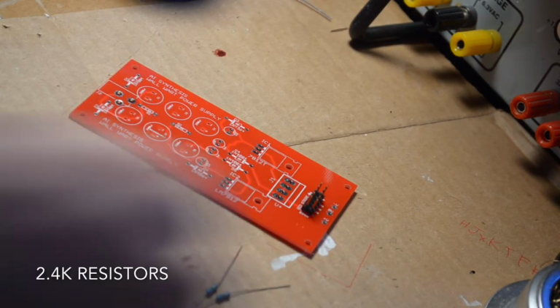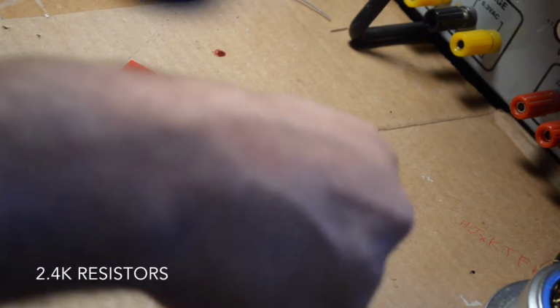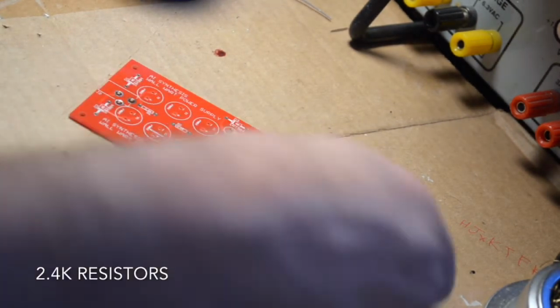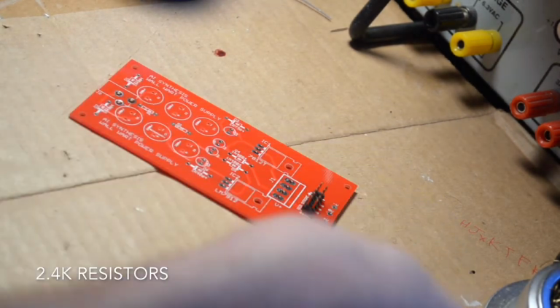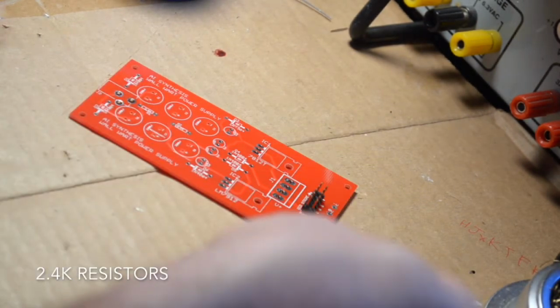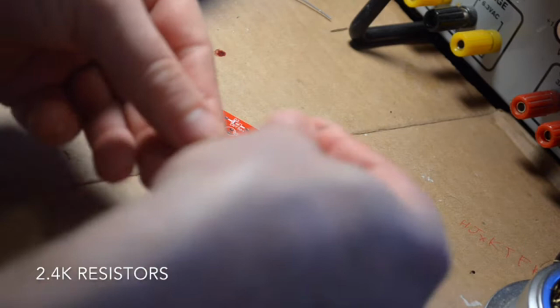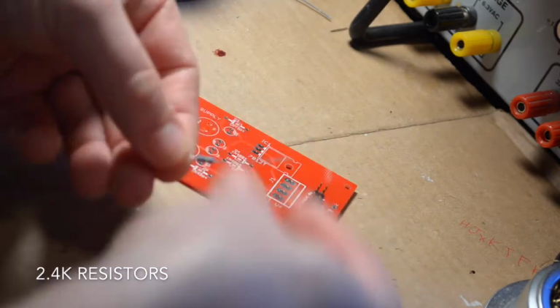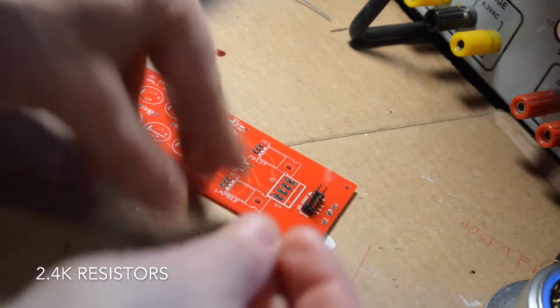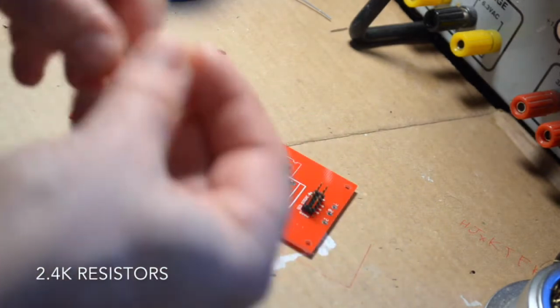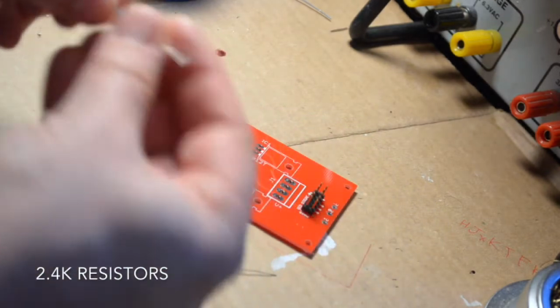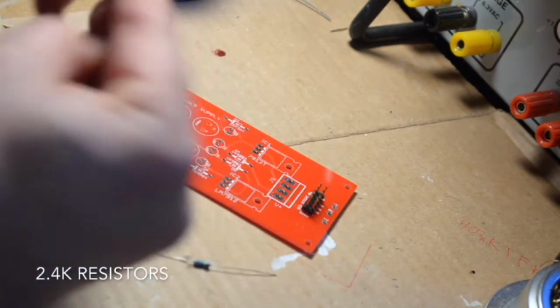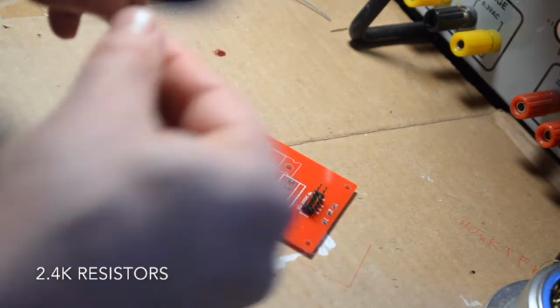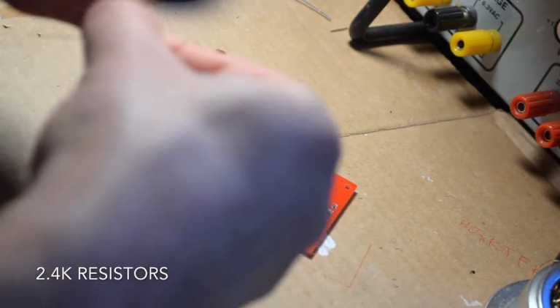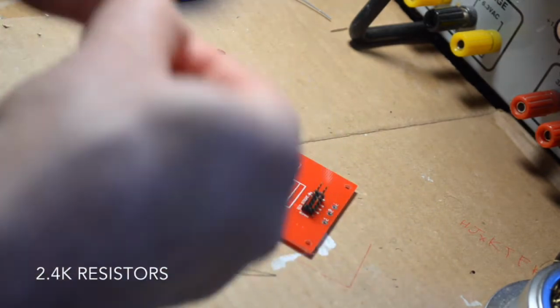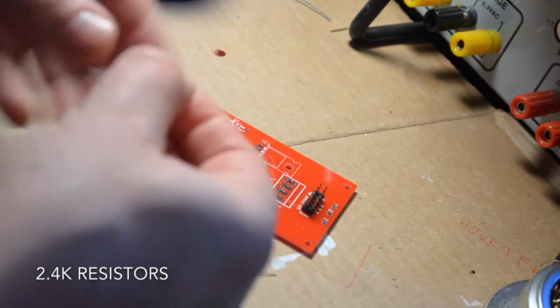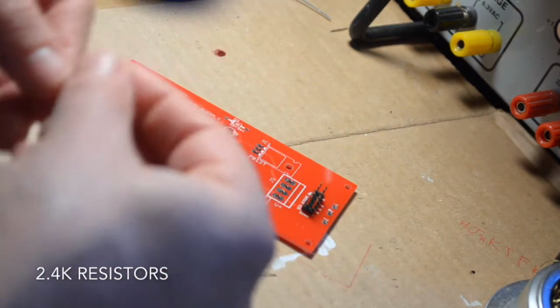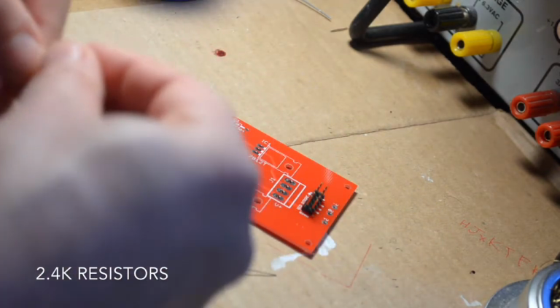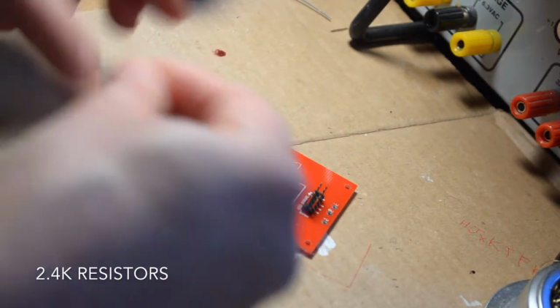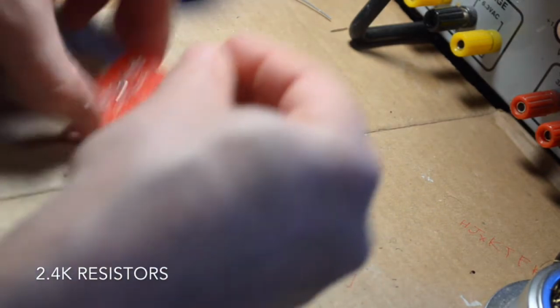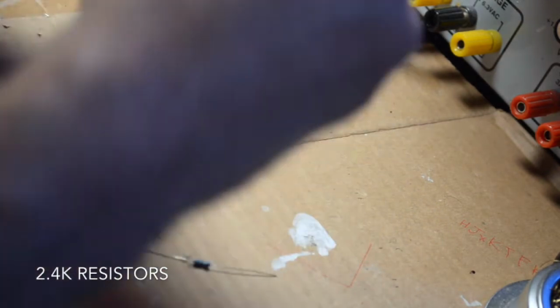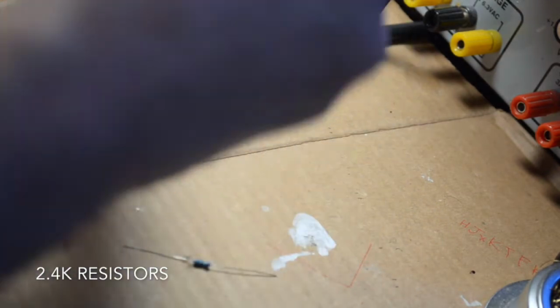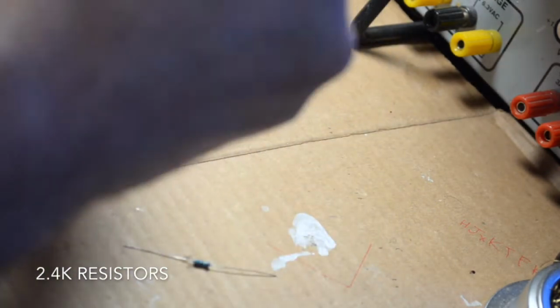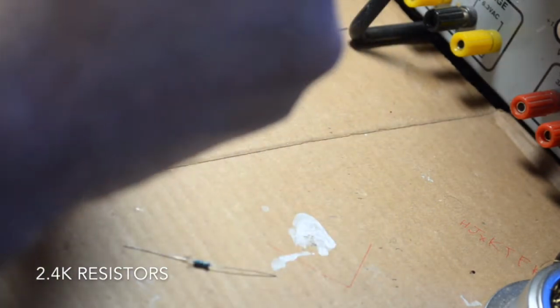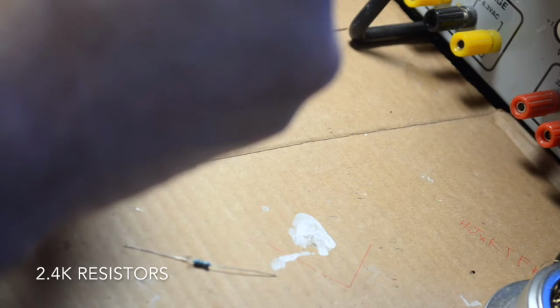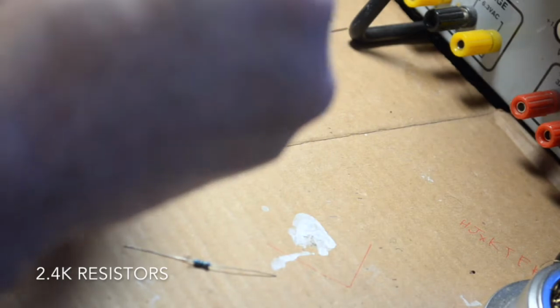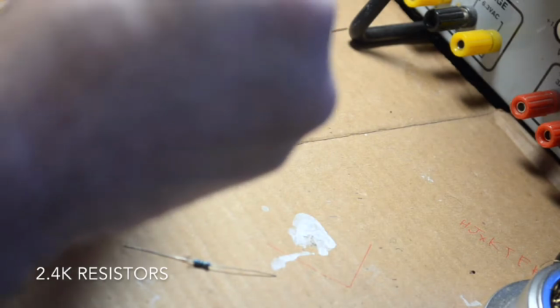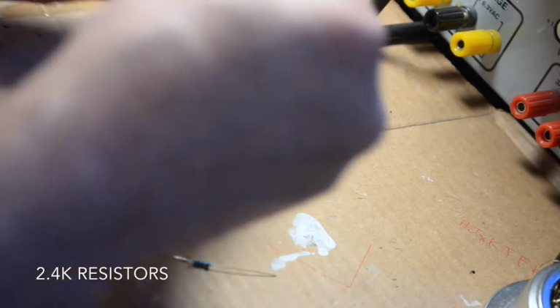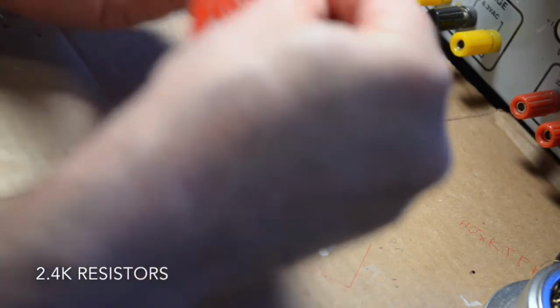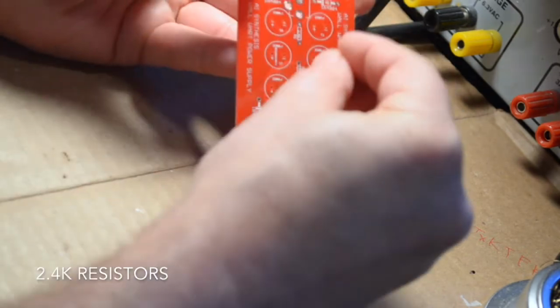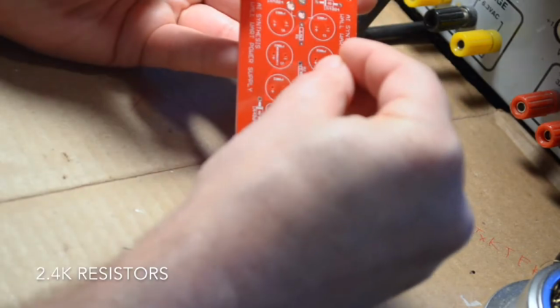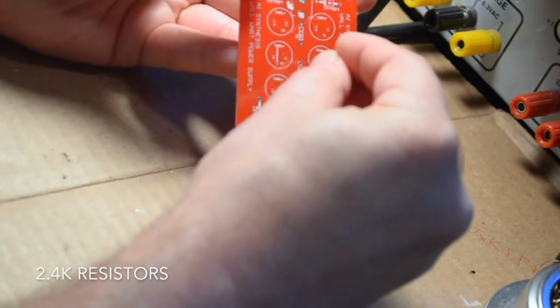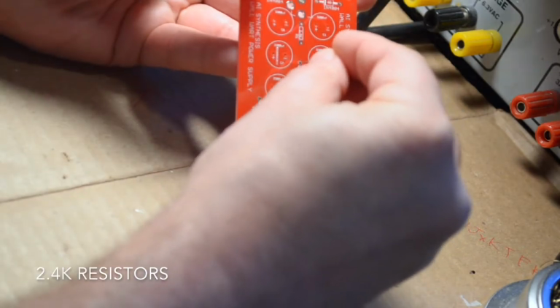Now we're going to add the two 2.4K resistors. These are in the circuit in order to put a small load on the circuit and allow you to test it without a module hooked up.